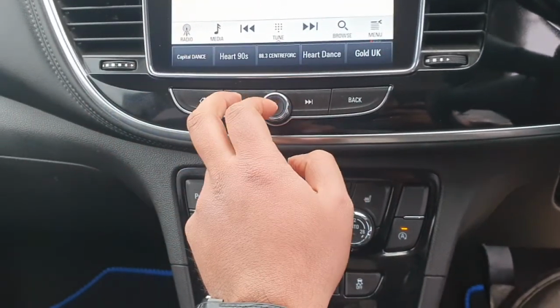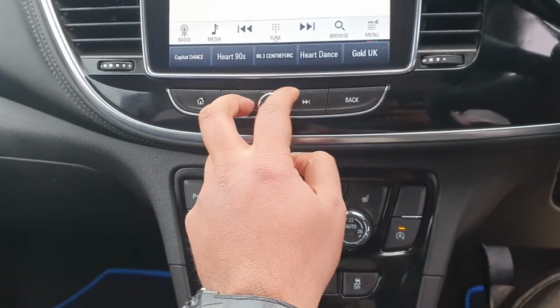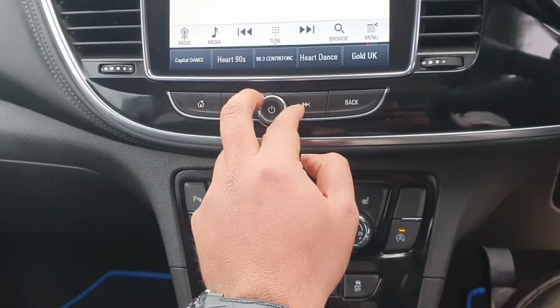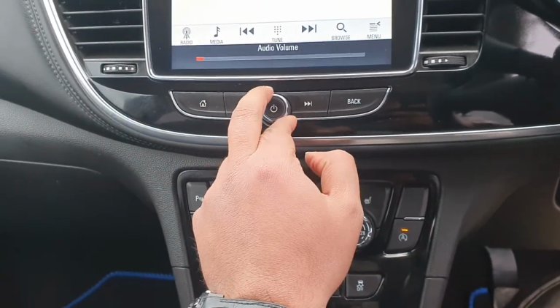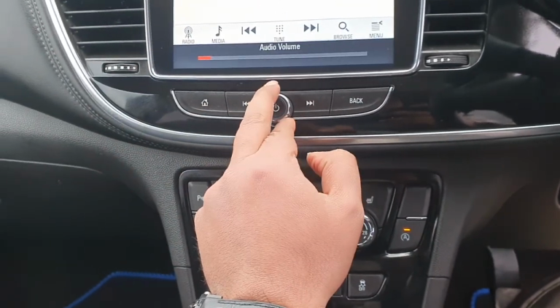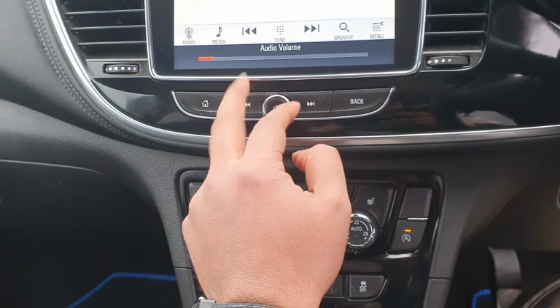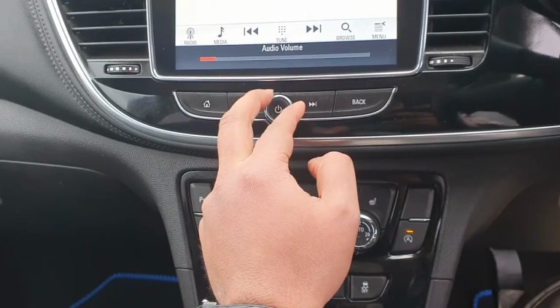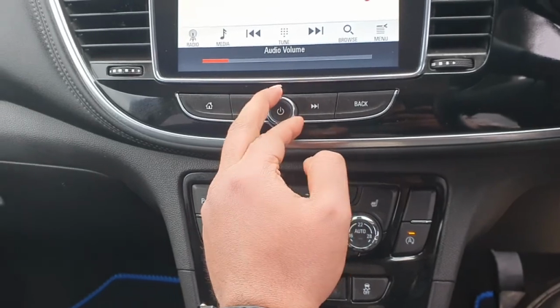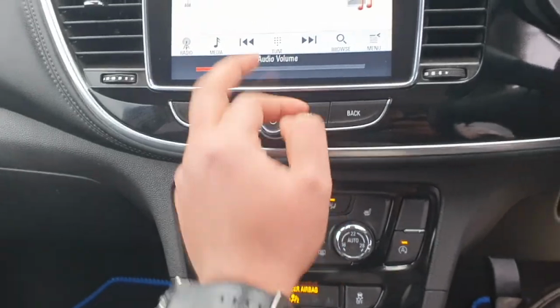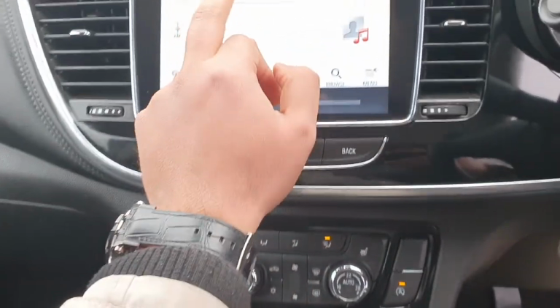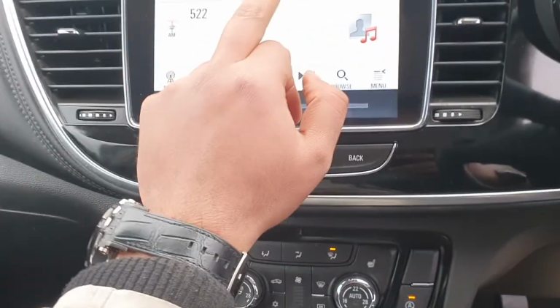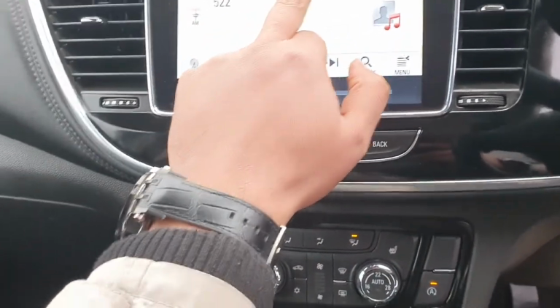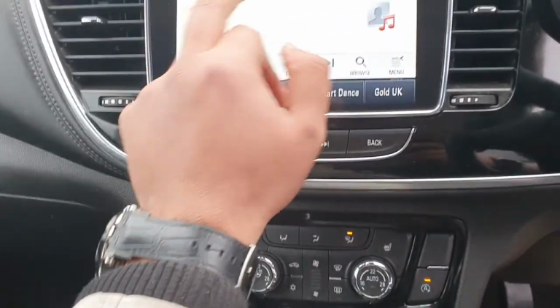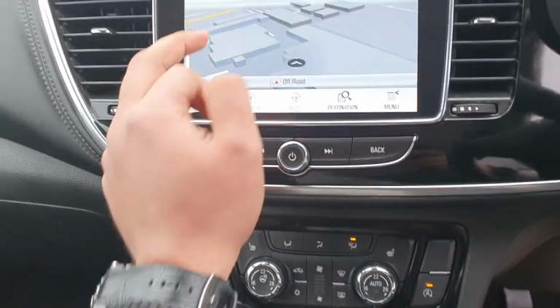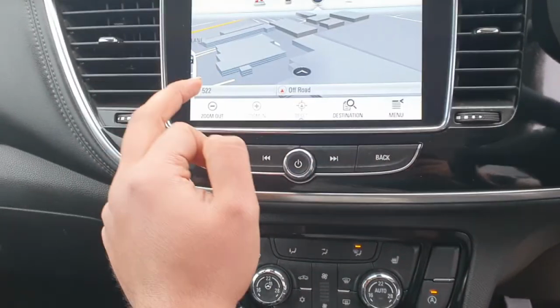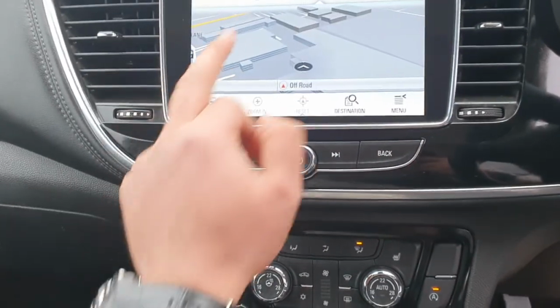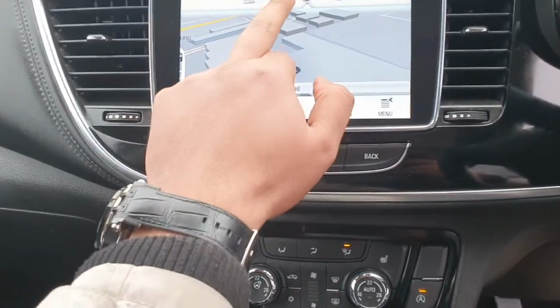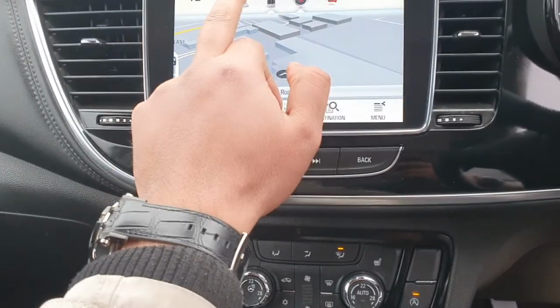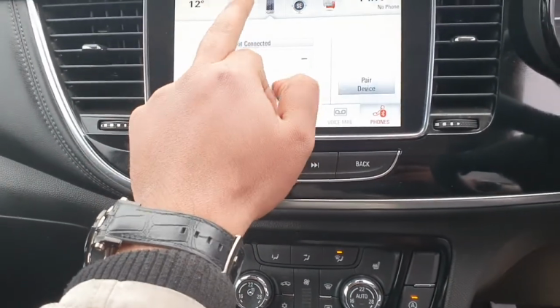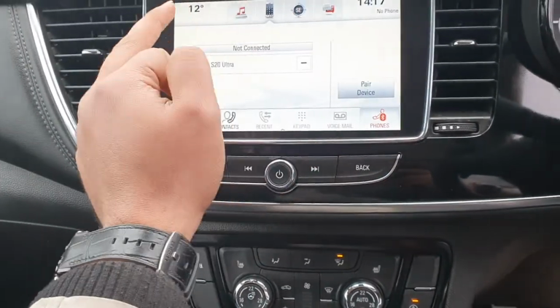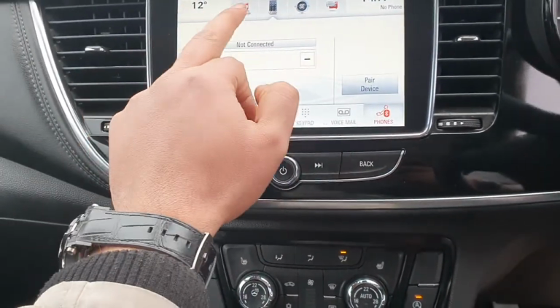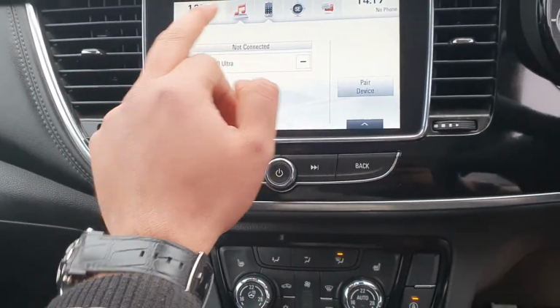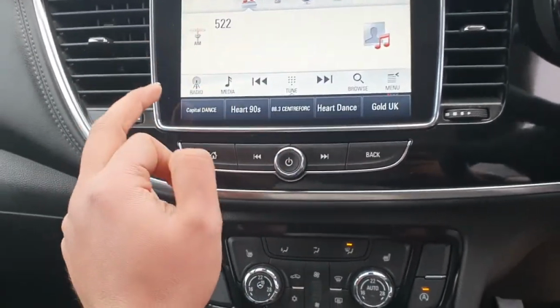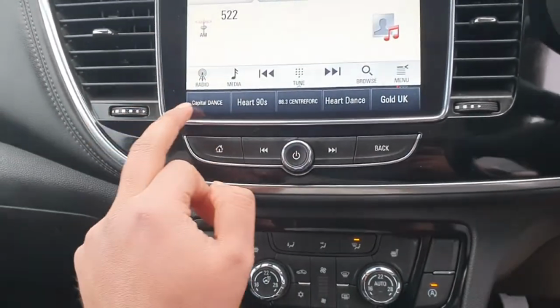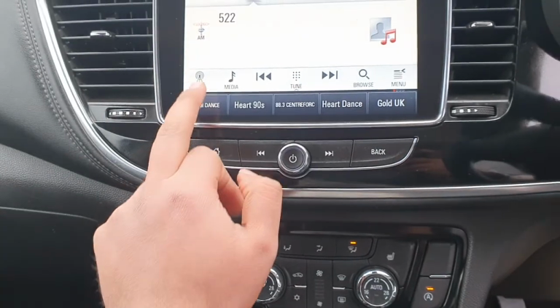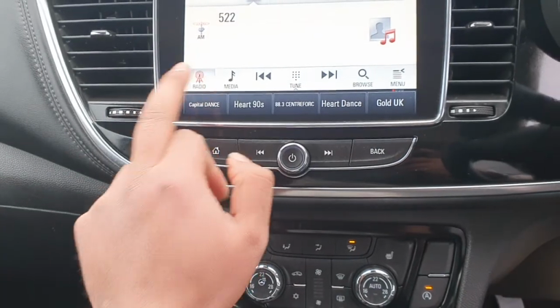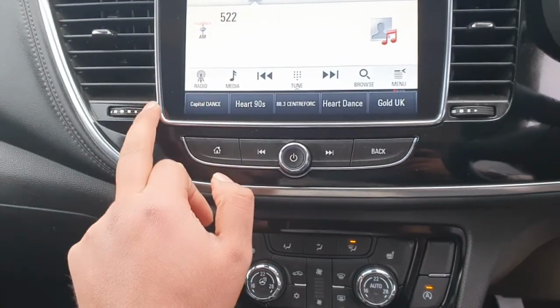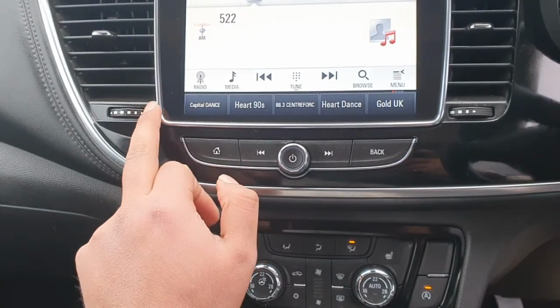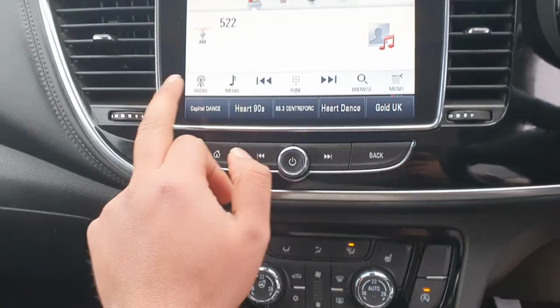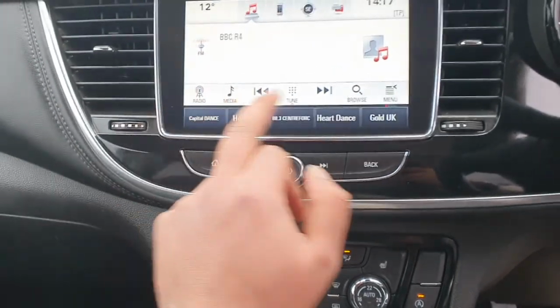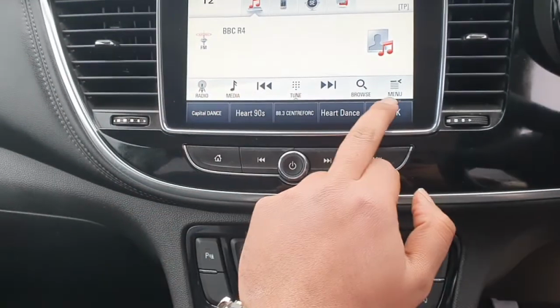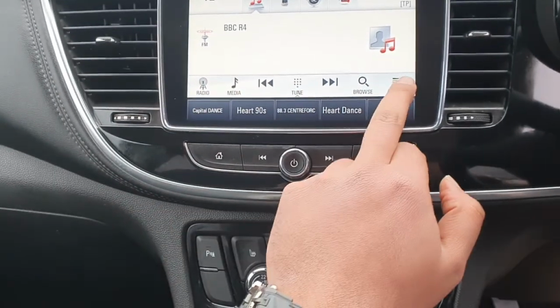It's got a good sound system. You've got your sat-nav, your phone, music, radio.